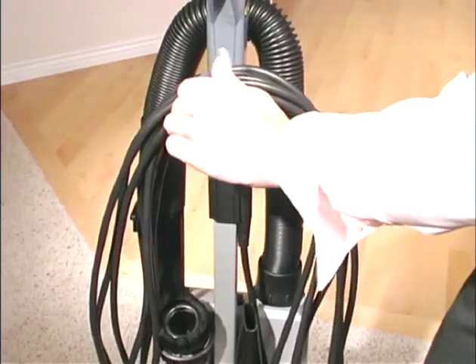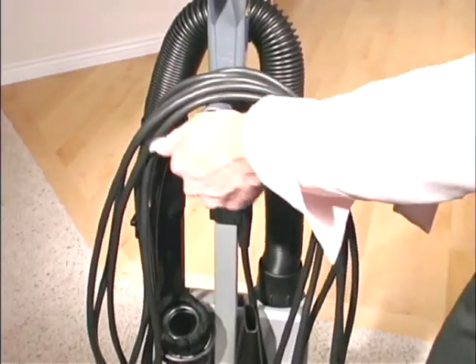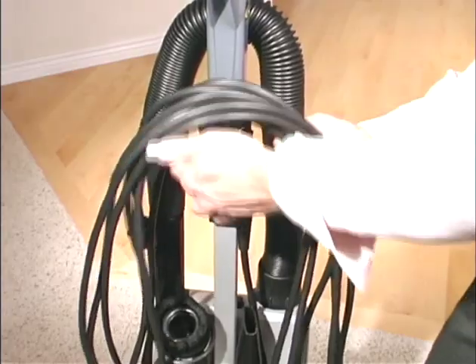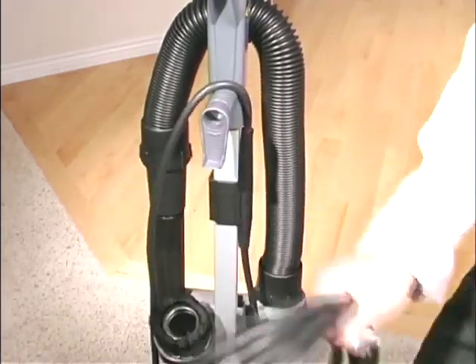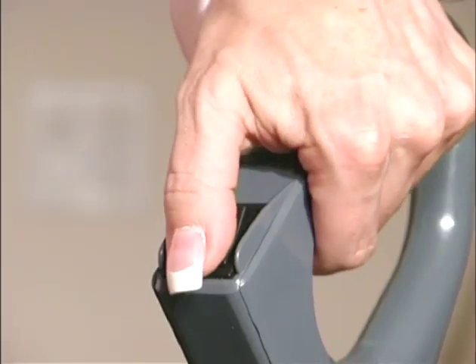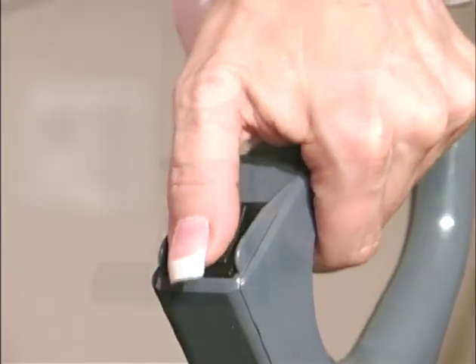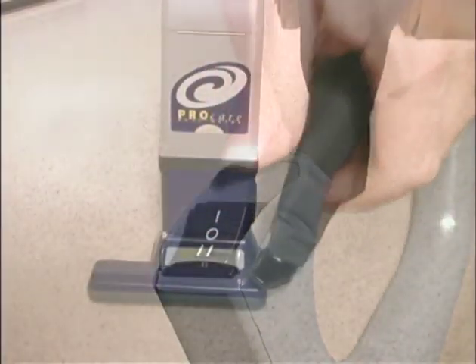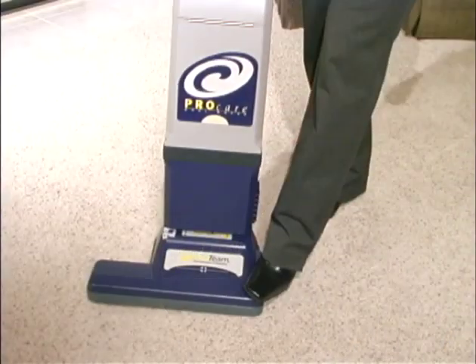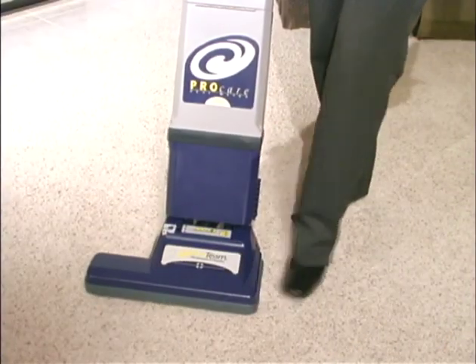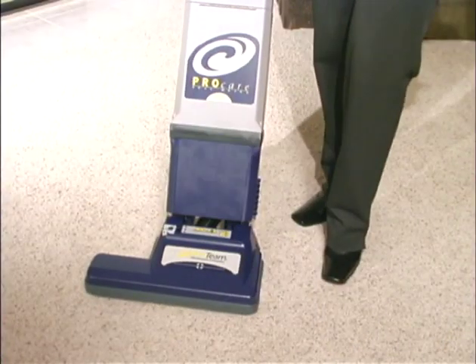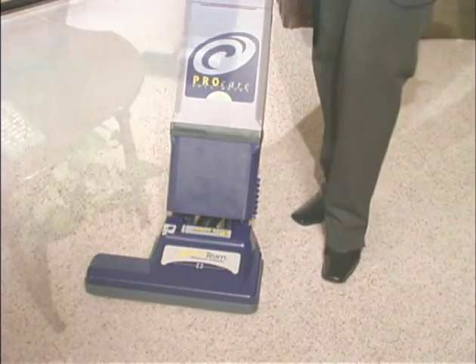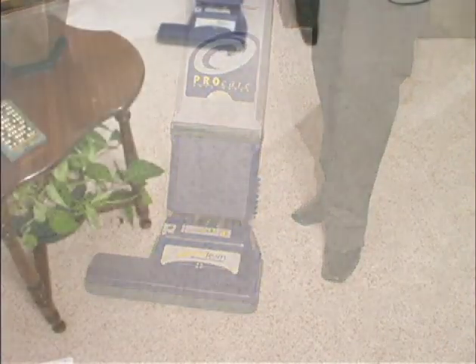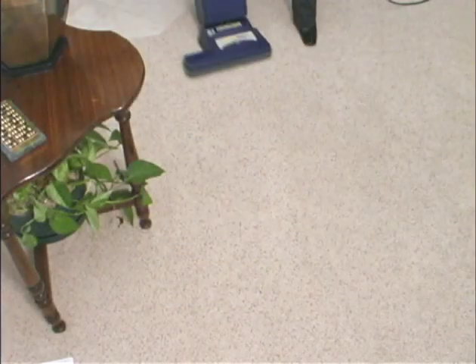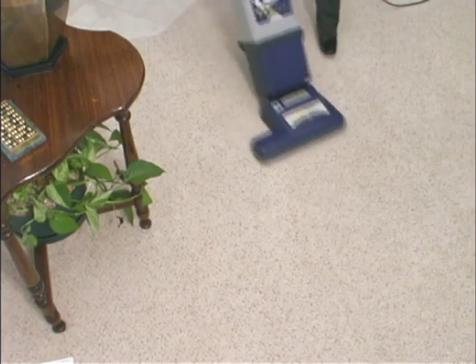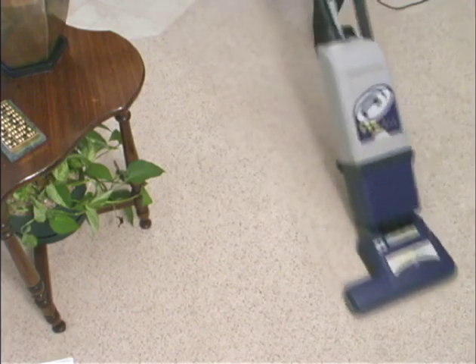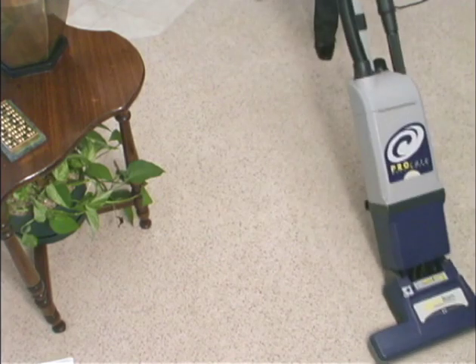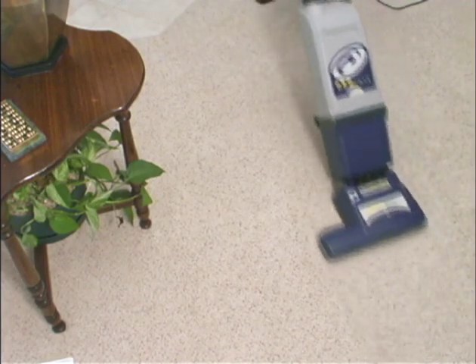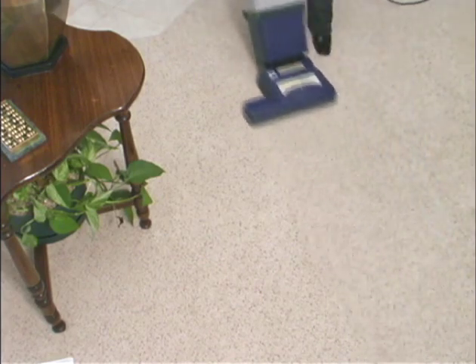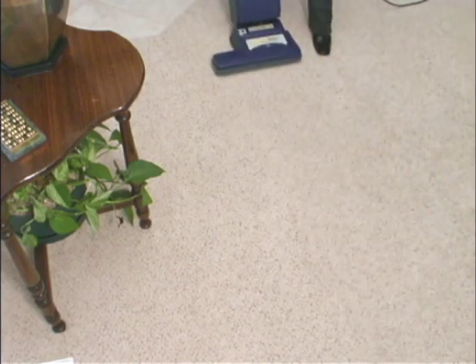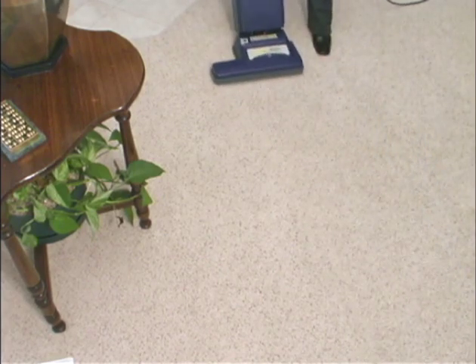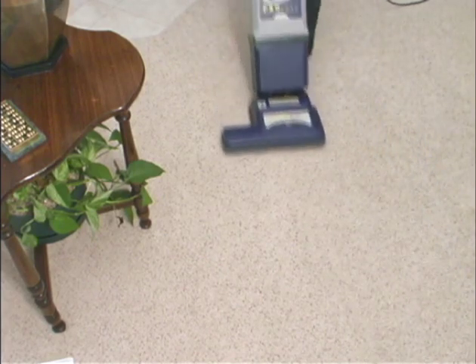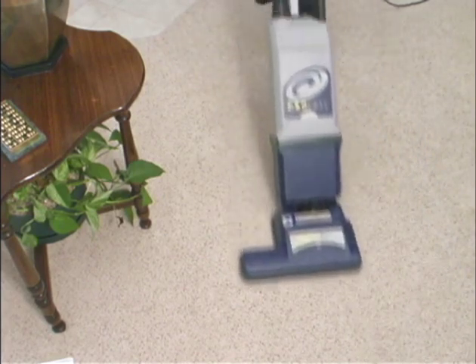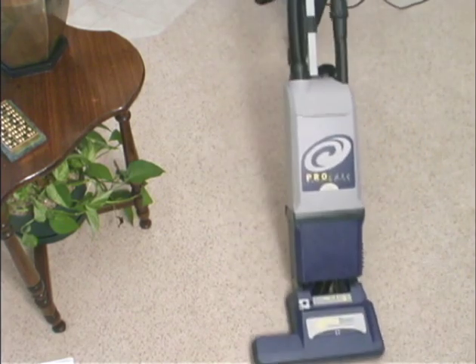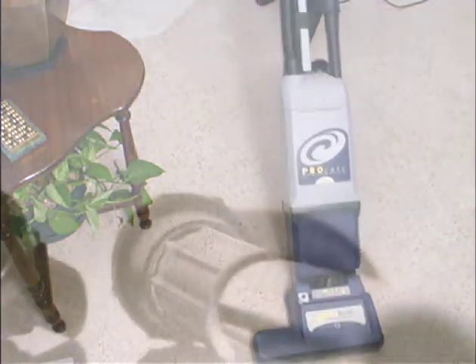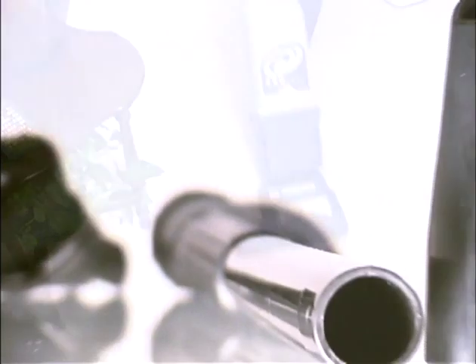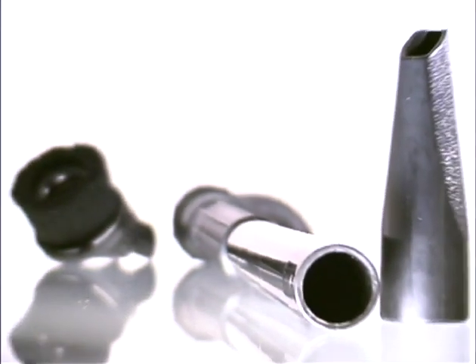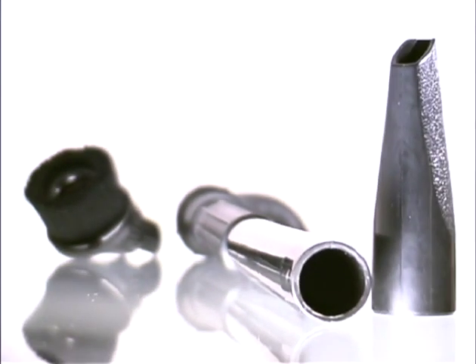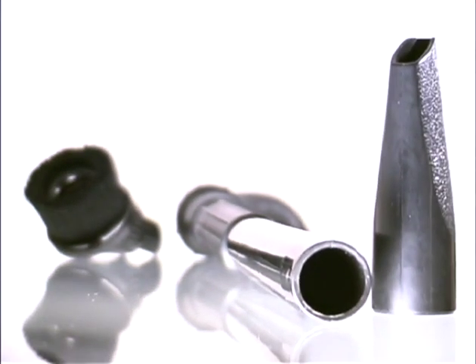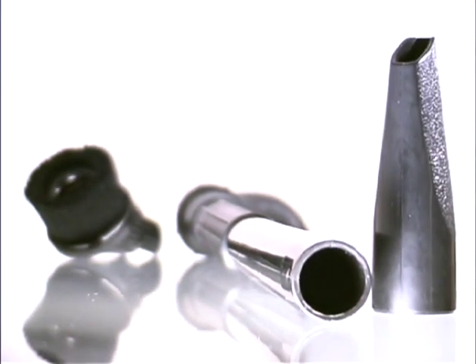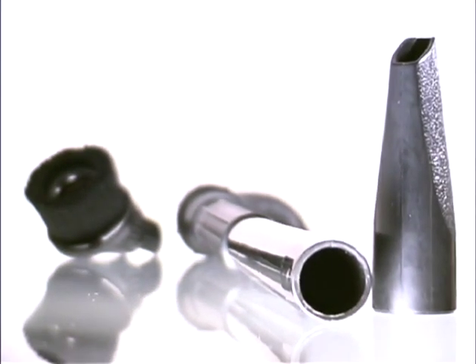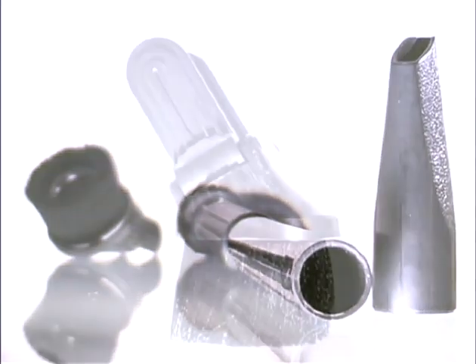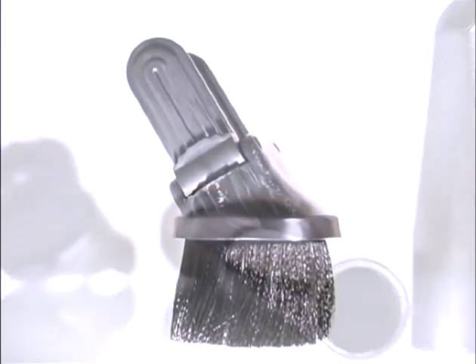Release the cord, turn on the power, and lower the handle by pulling it toward you. Protein vacuums are ergonomically designed for your comfort — set a relaxed pace for yourself. Your Protein vacuum carries useful cleaning tools right on board.